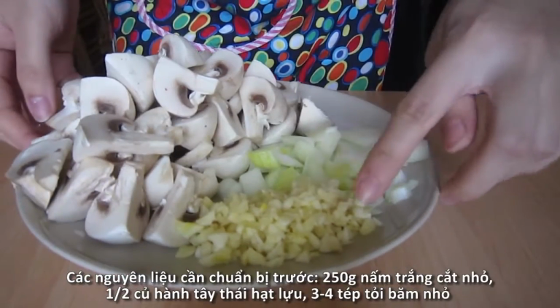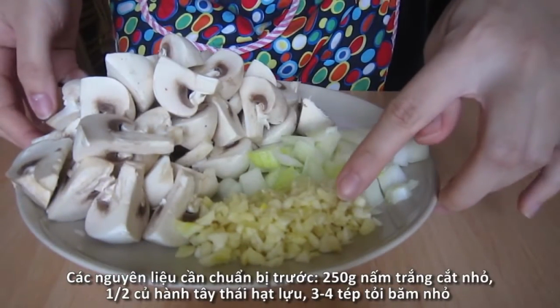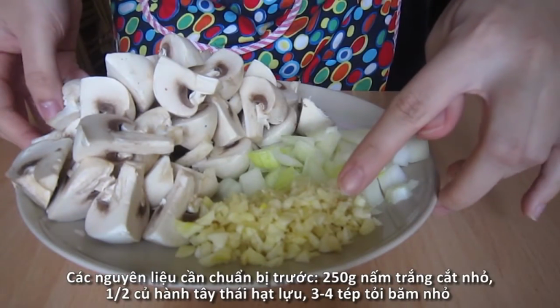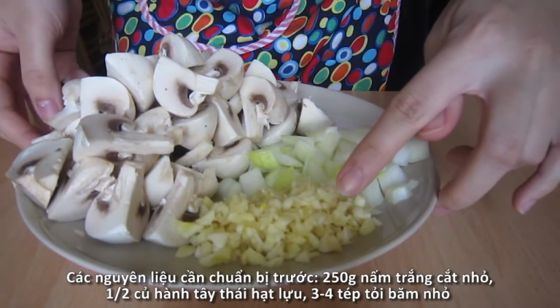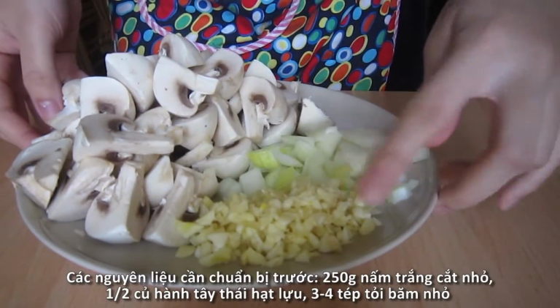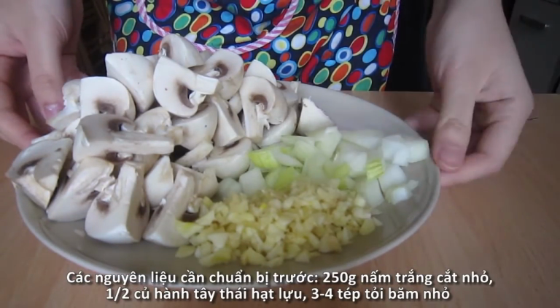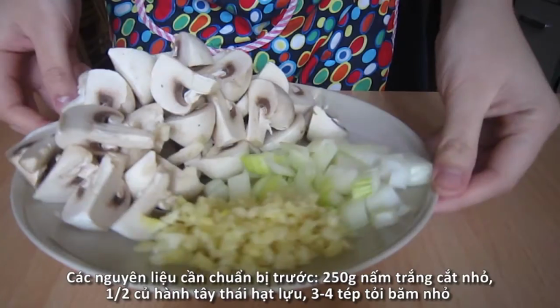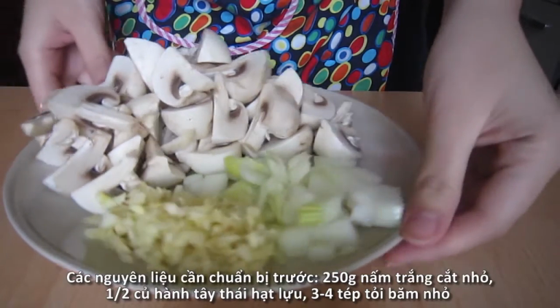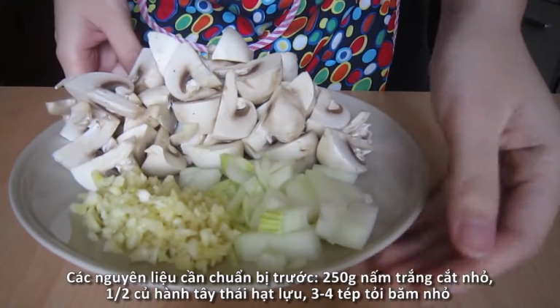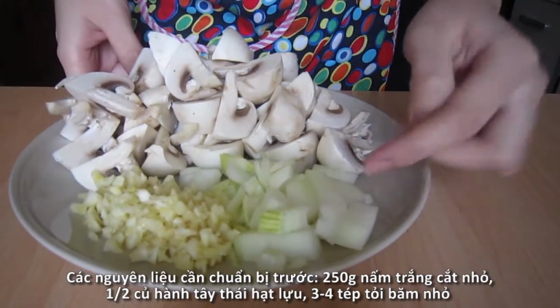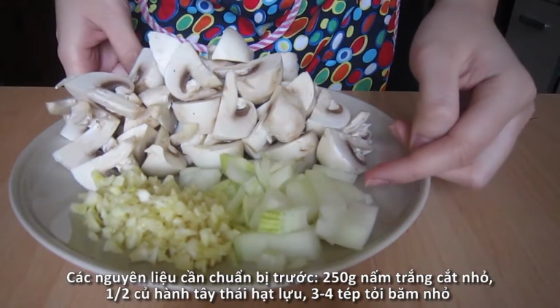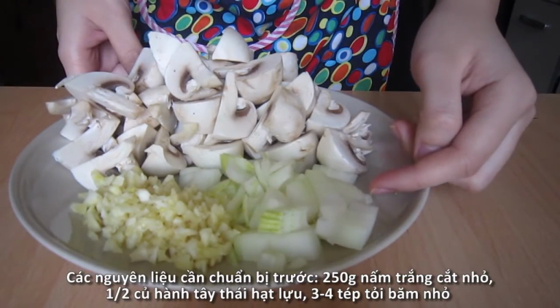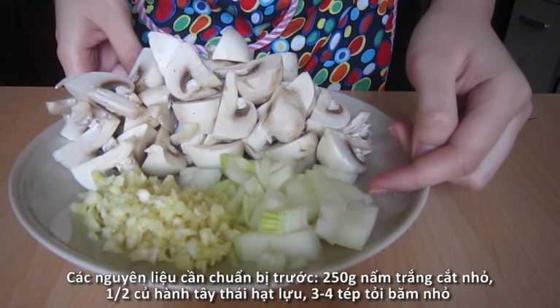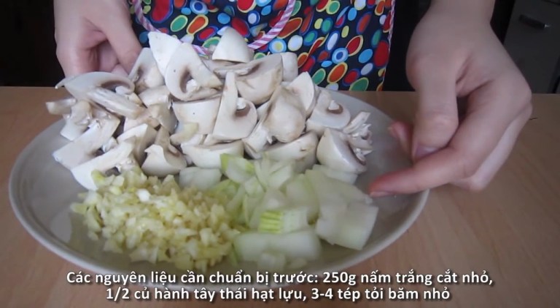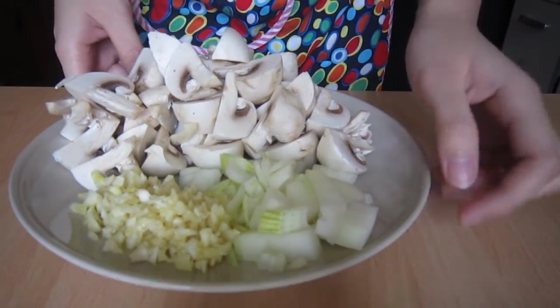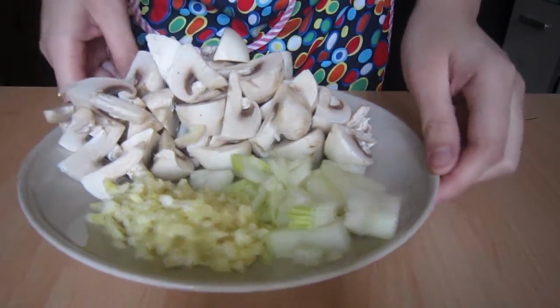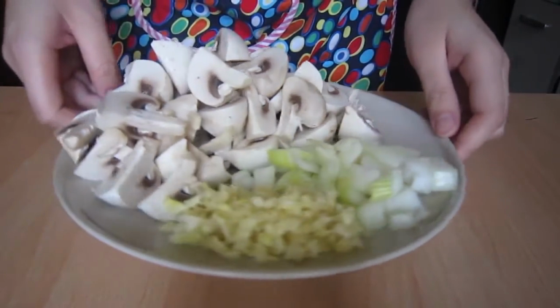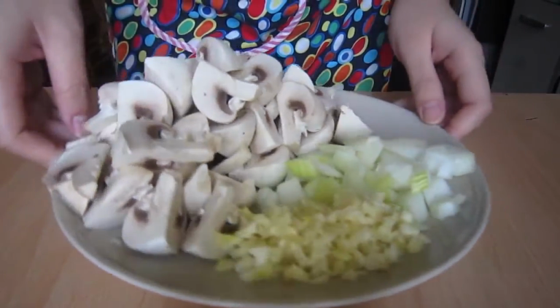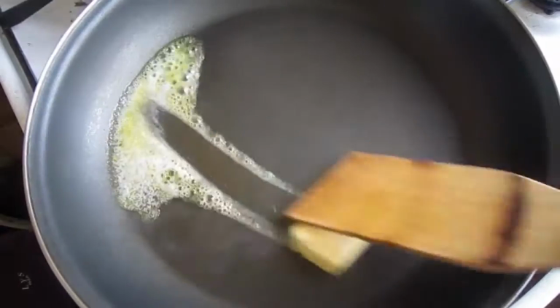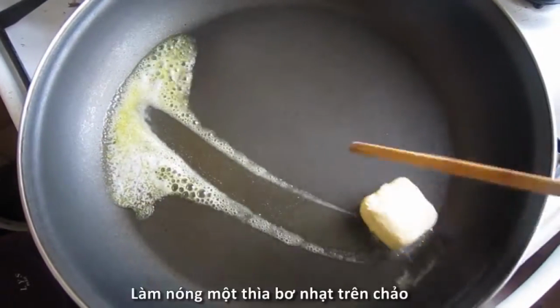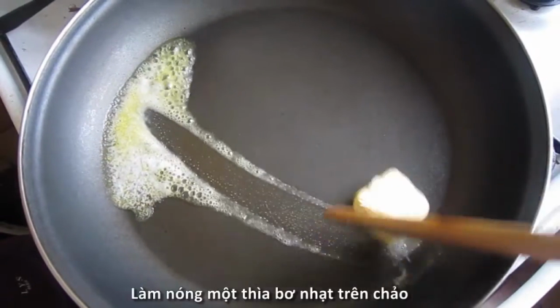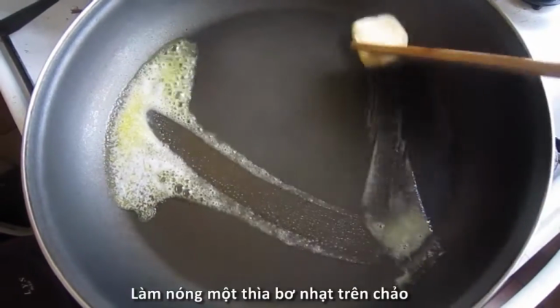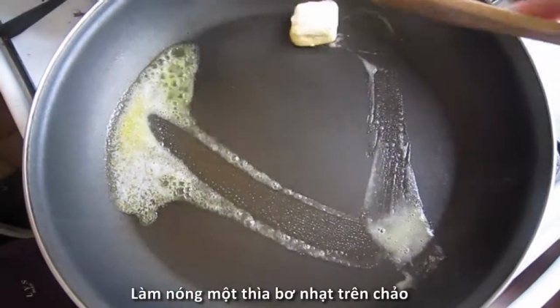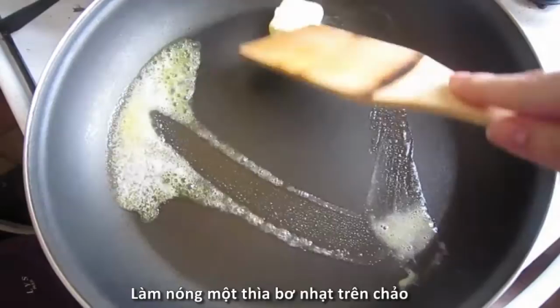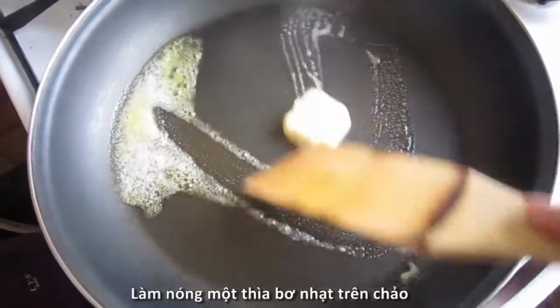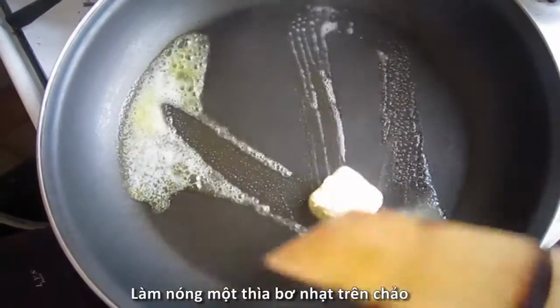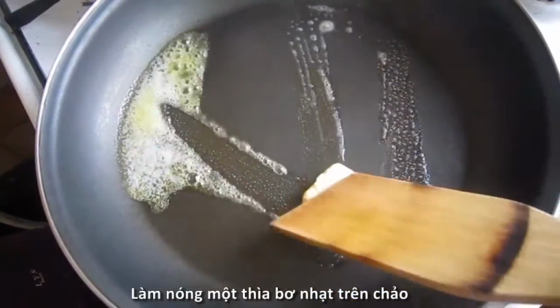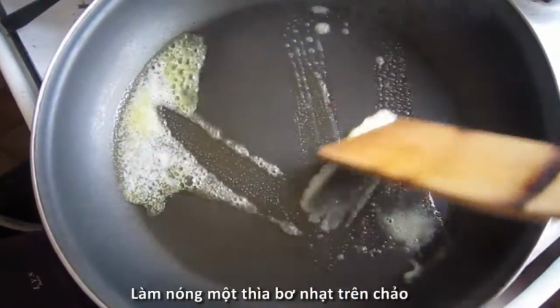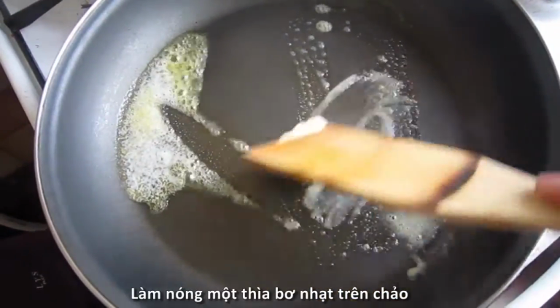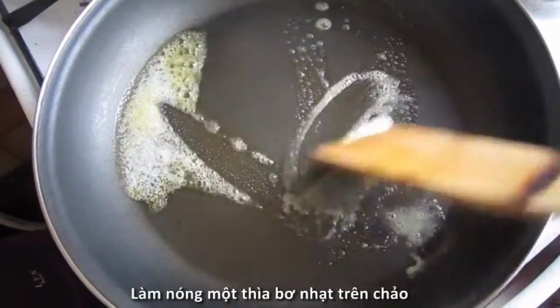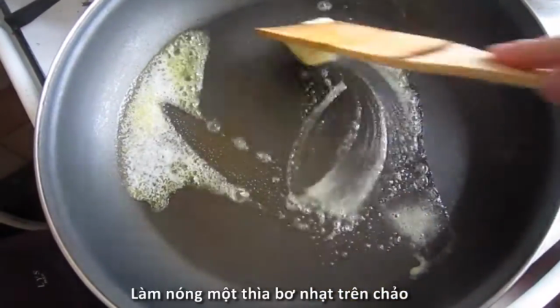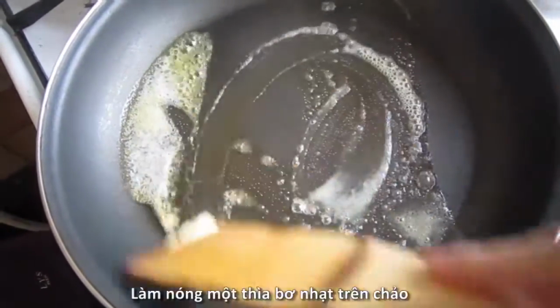For the preparation, we're gonna need 250g white mushrooms washed and cut into small pieces, half an onion diced, and 3-4 cloves of garlic already minced.